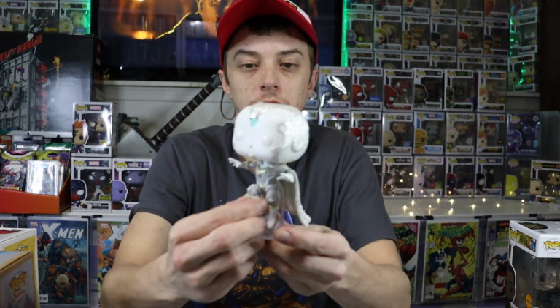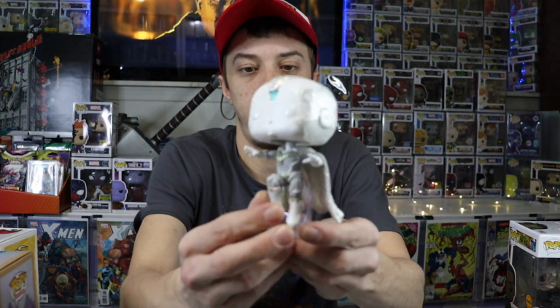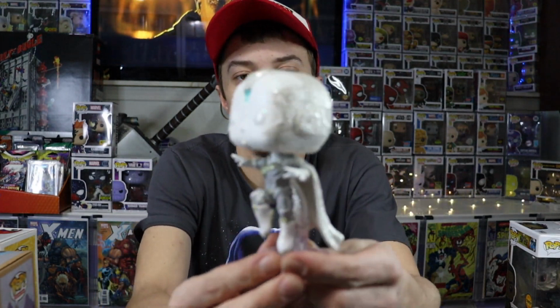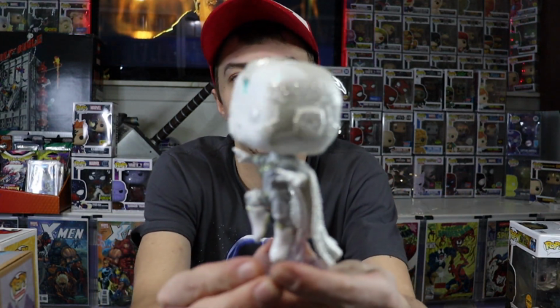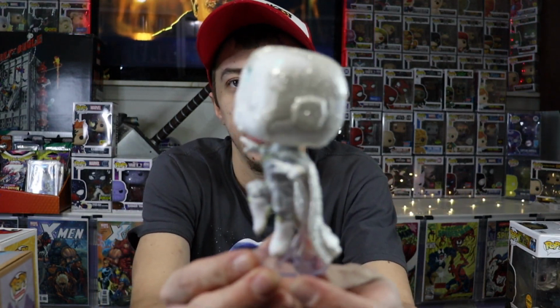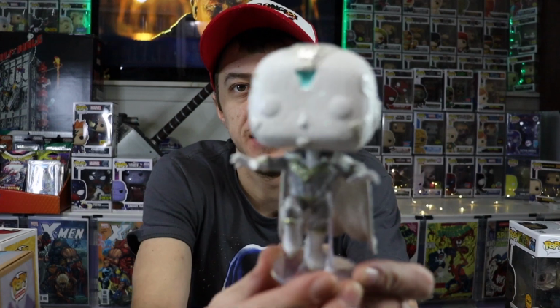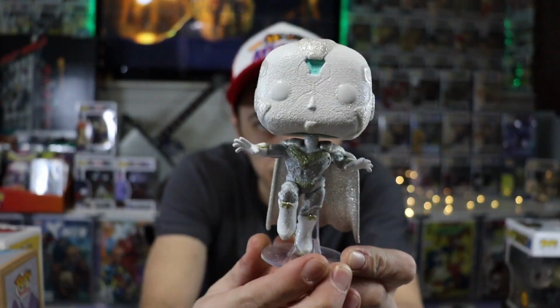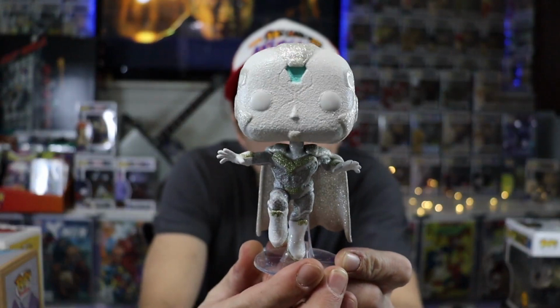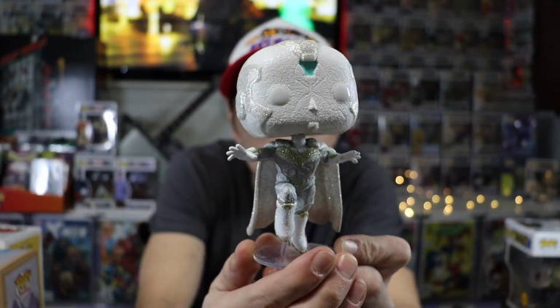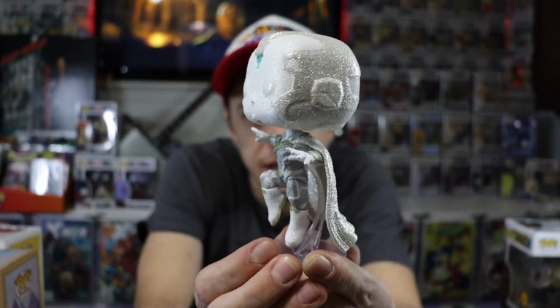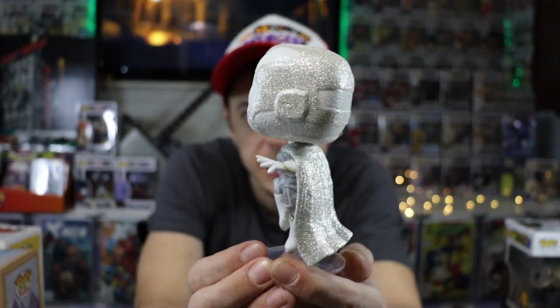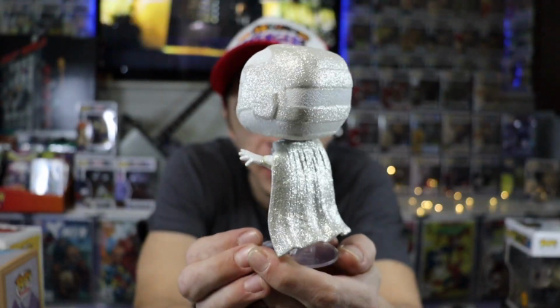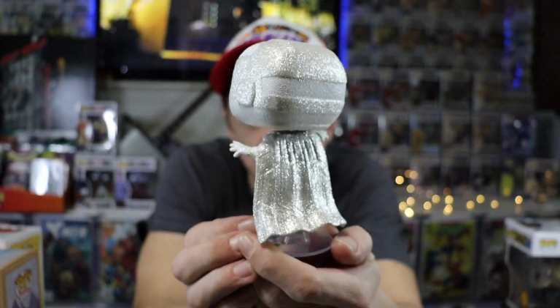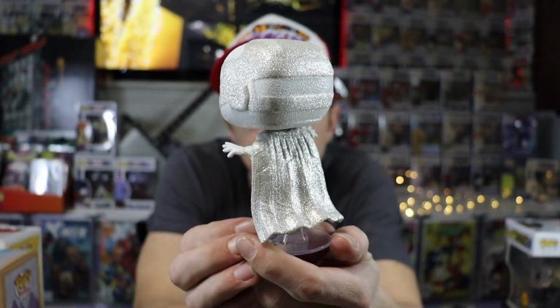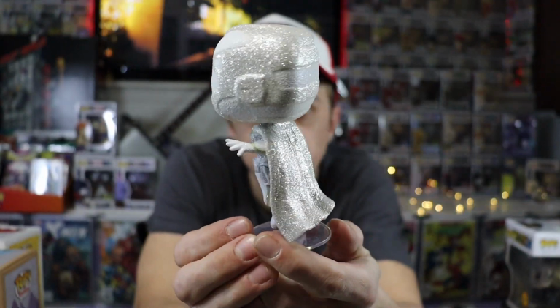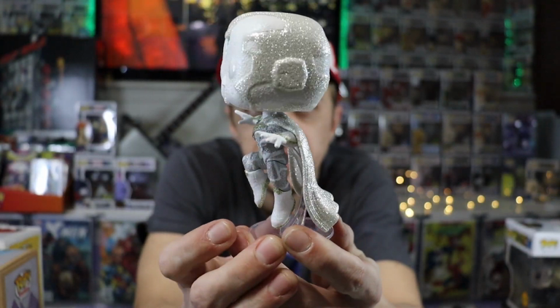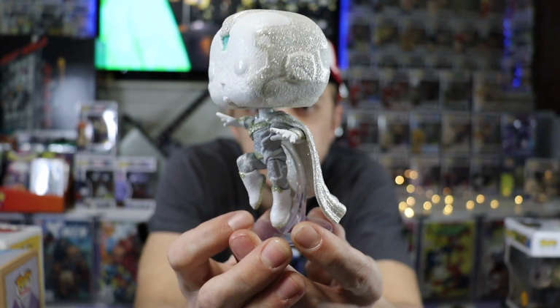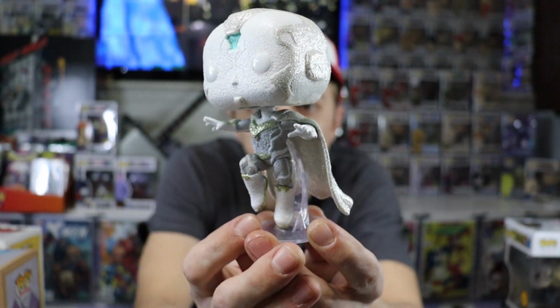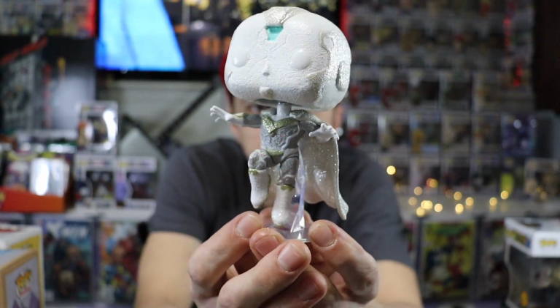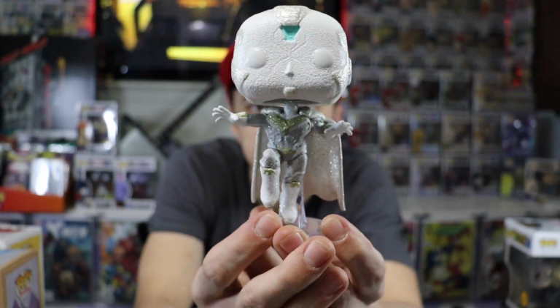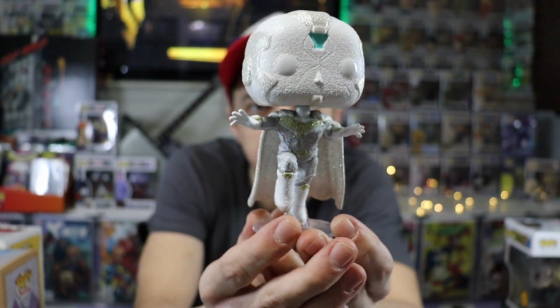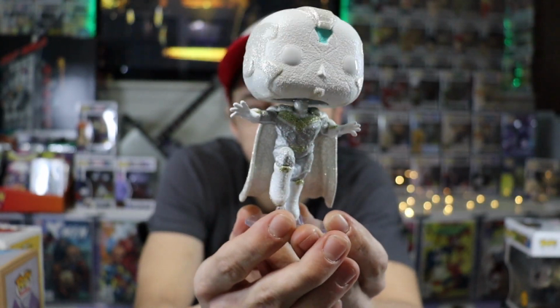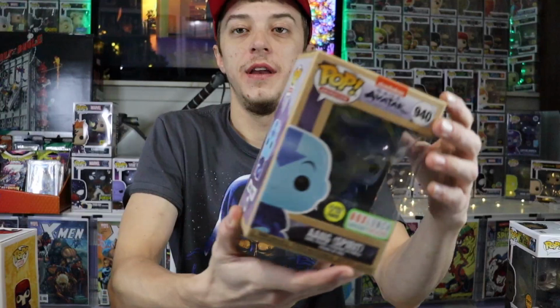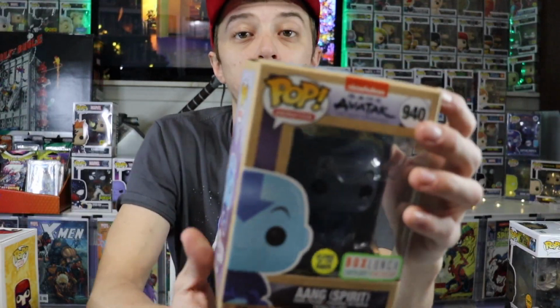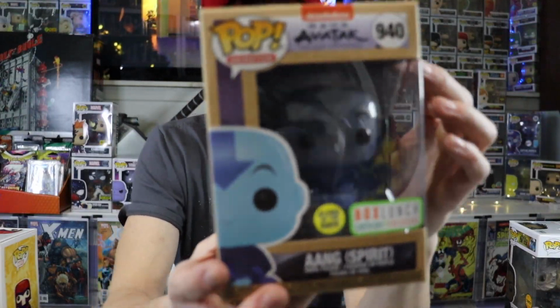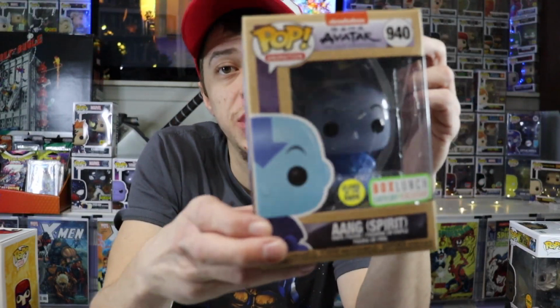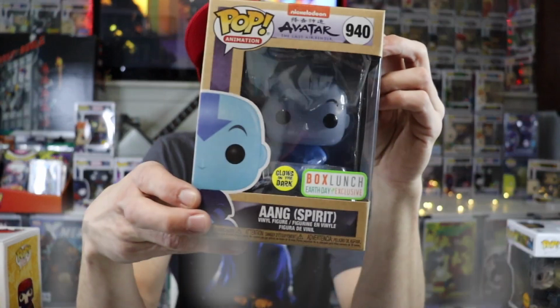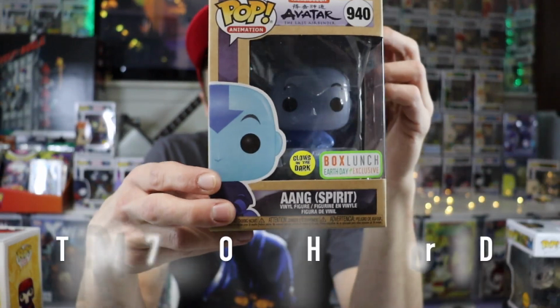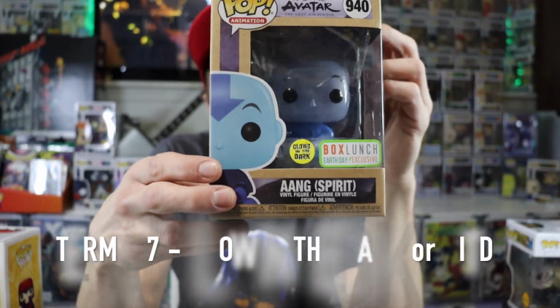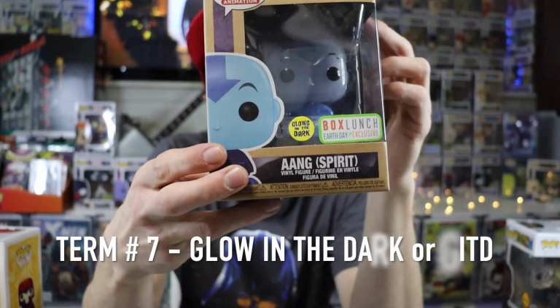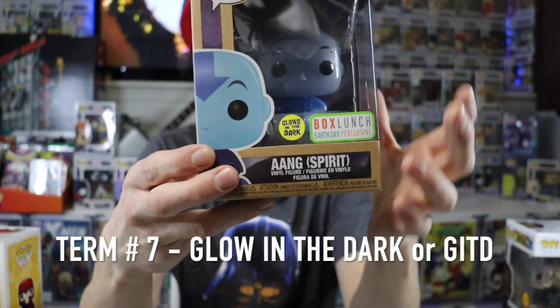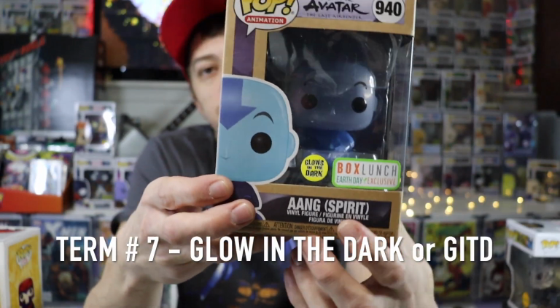As you can see, this is Vision, and he is very glittery. Anytime you see a Glitter Pop, it is the Diamond Edition.